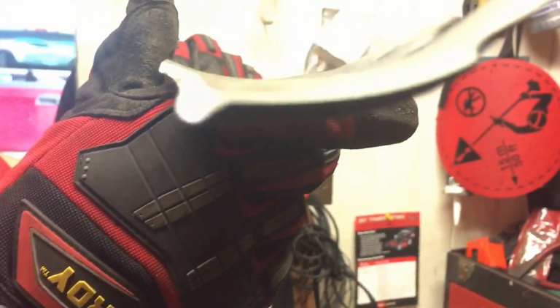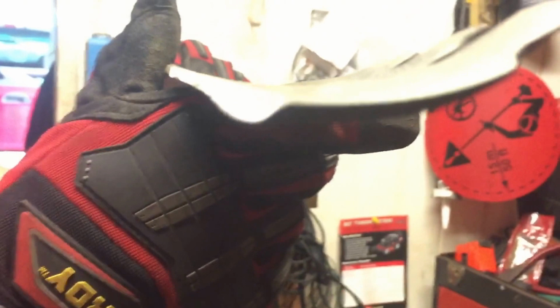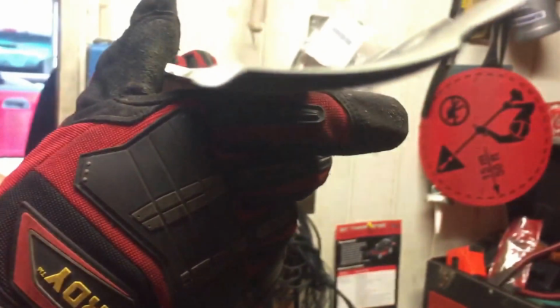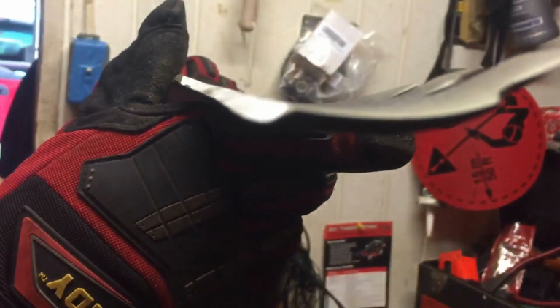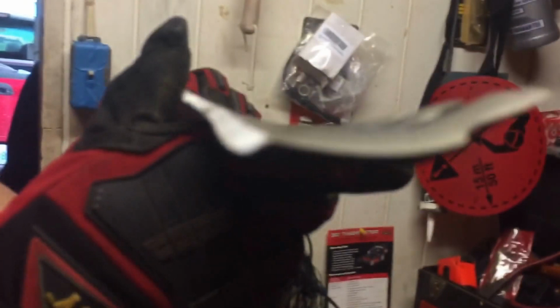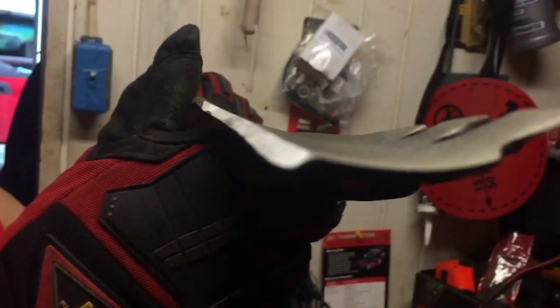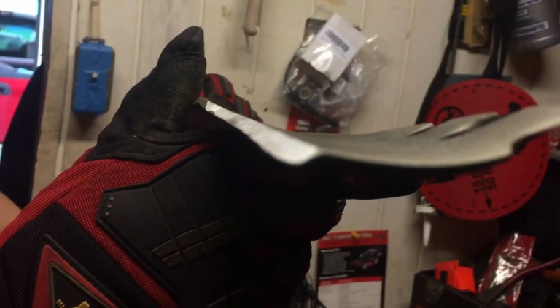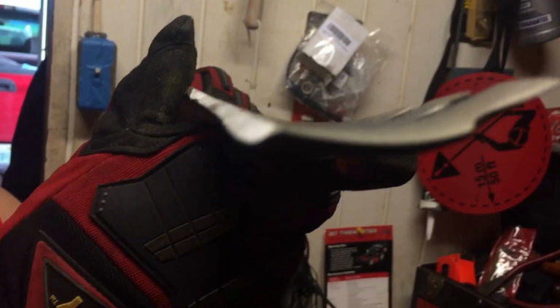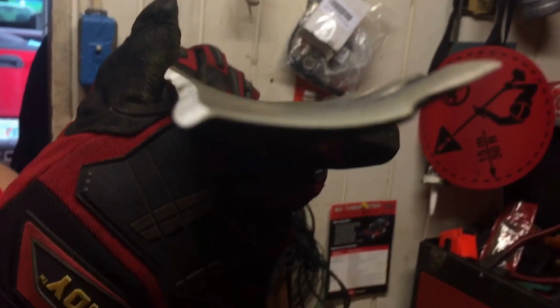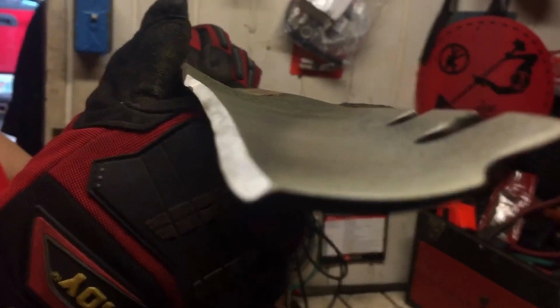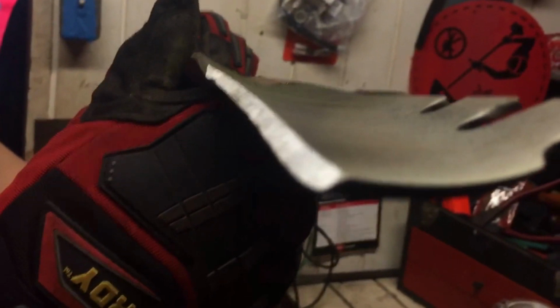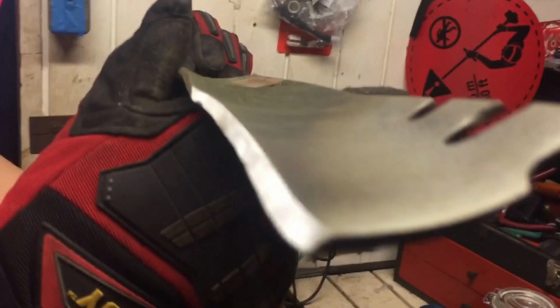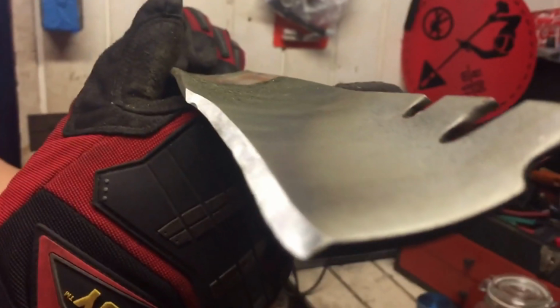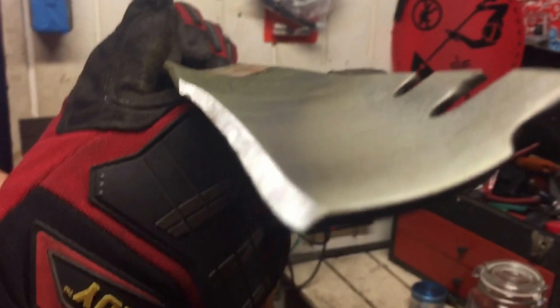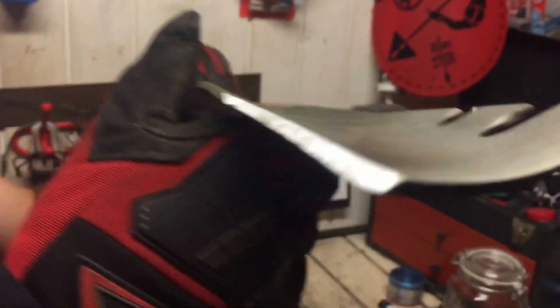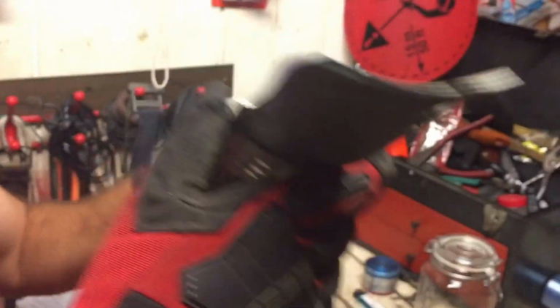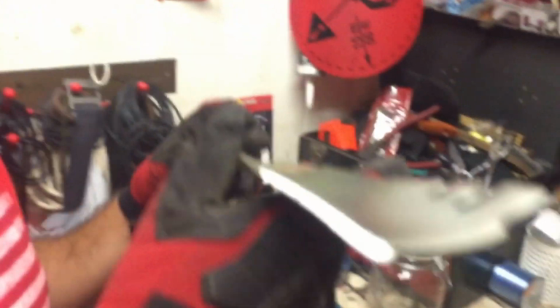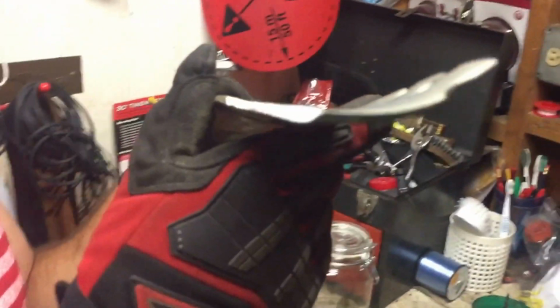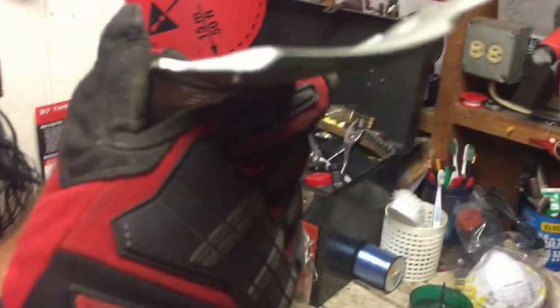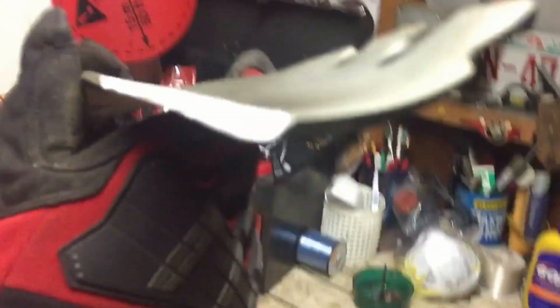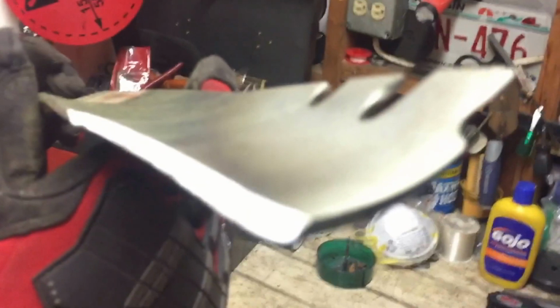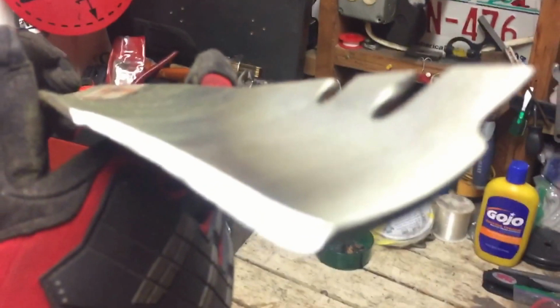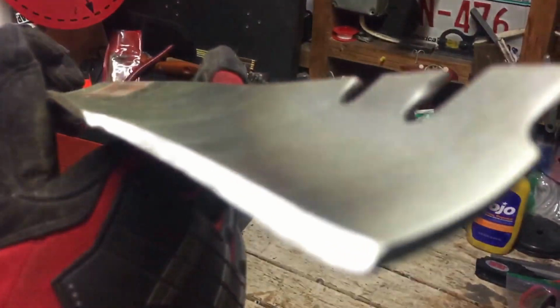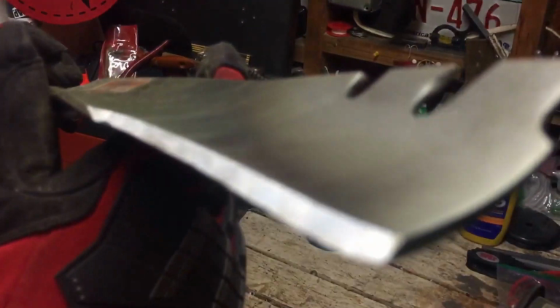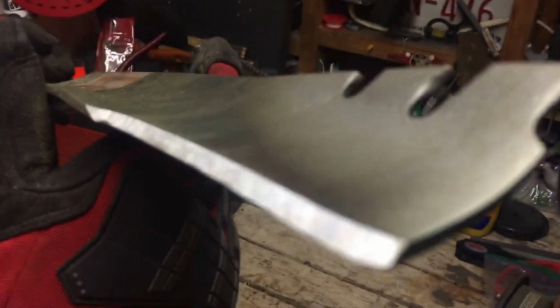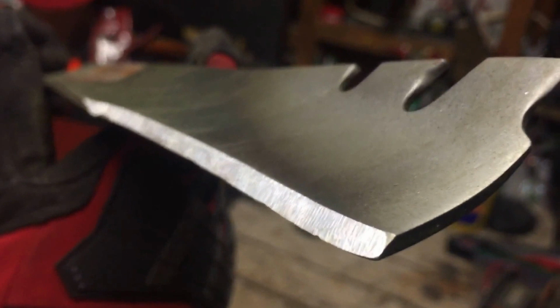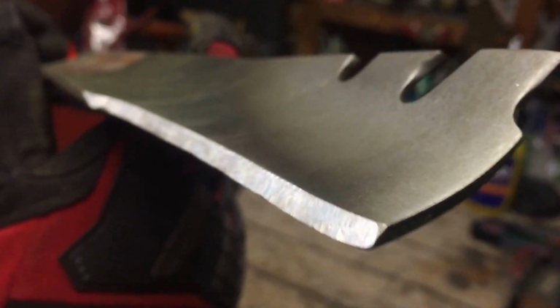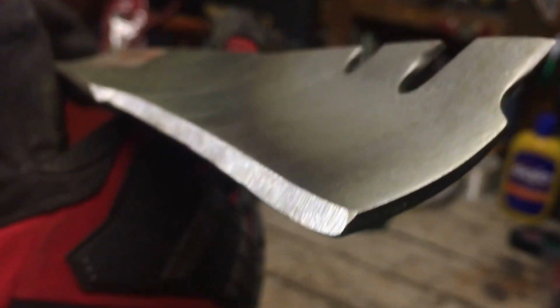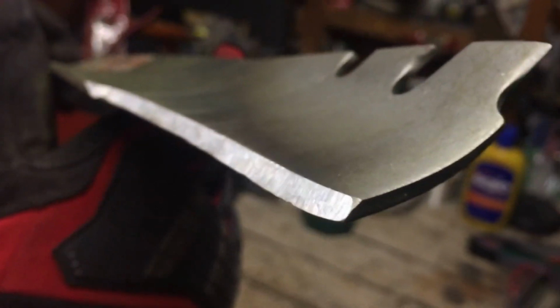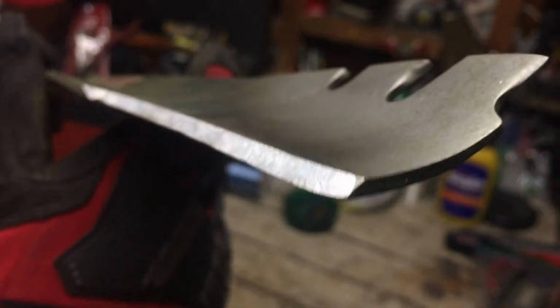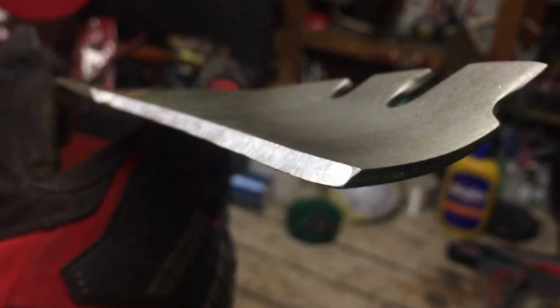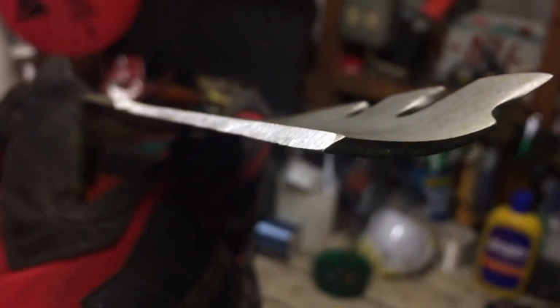Beautiful. This is going to prevent fungus by having a sharp blade. It's perfect. Just one more second. Let me focus right here. Yeah, that's what you're looking for.